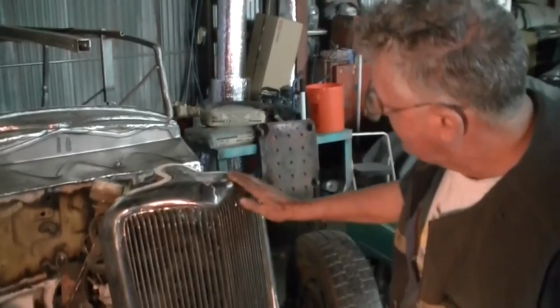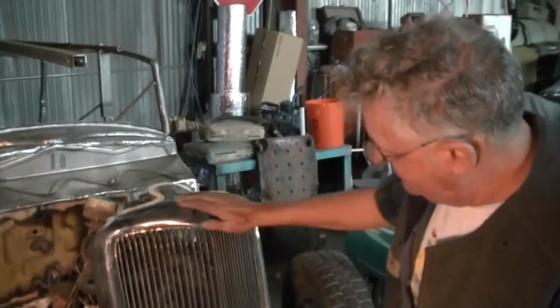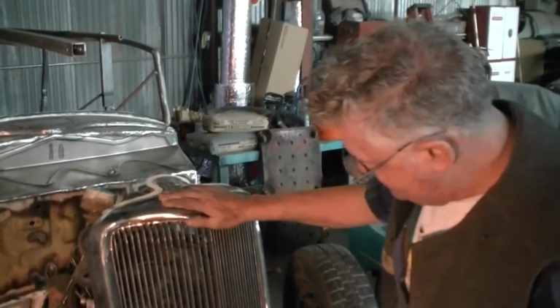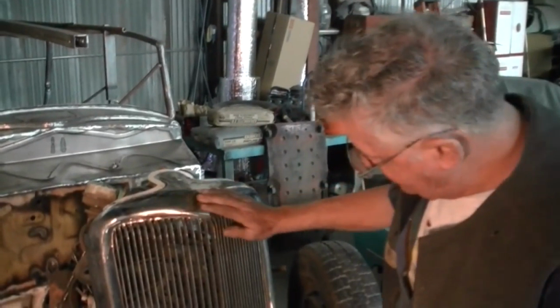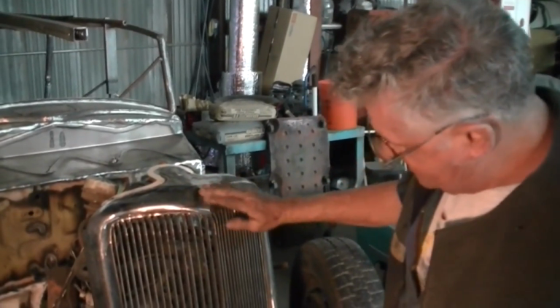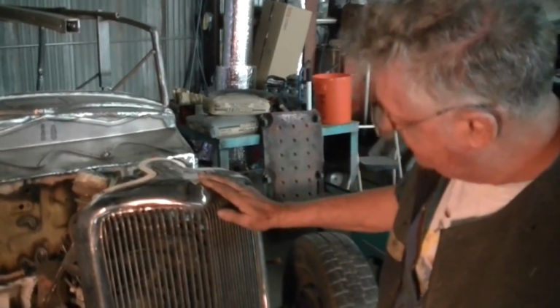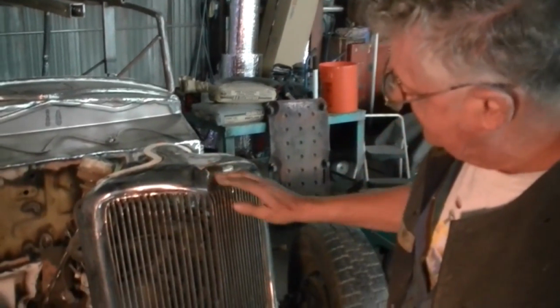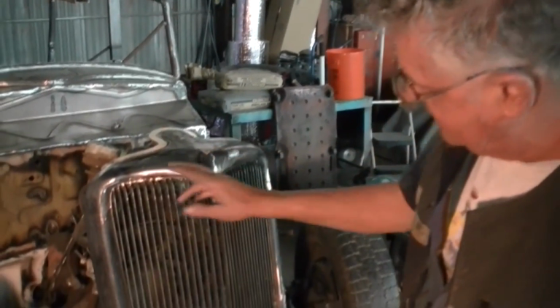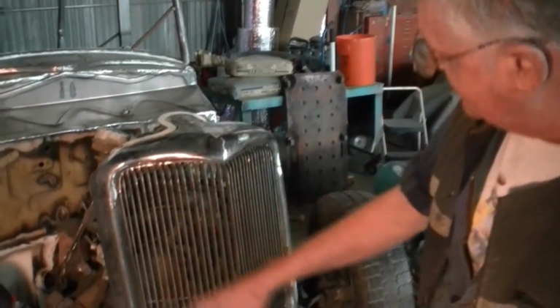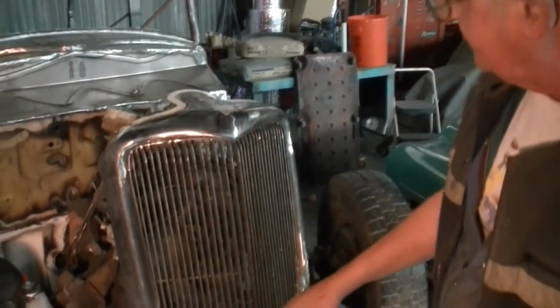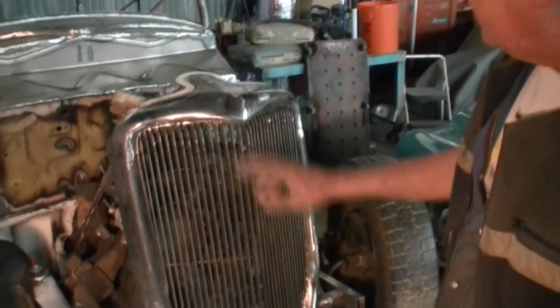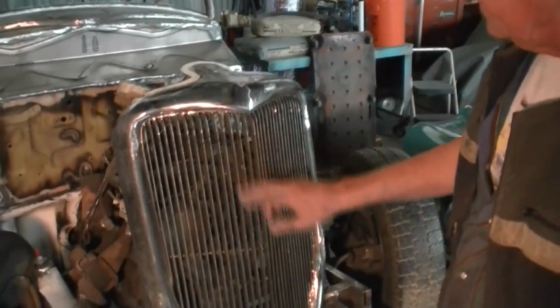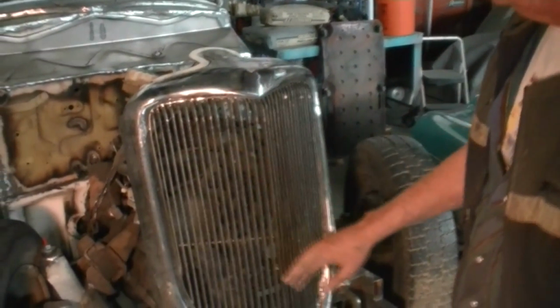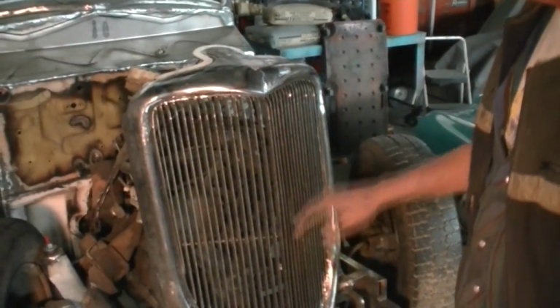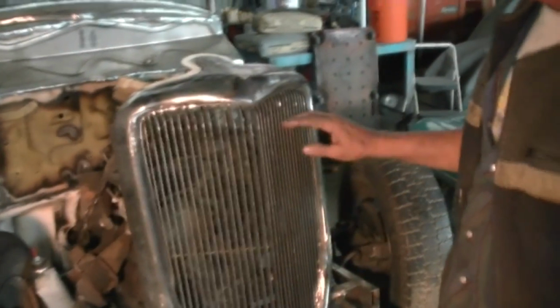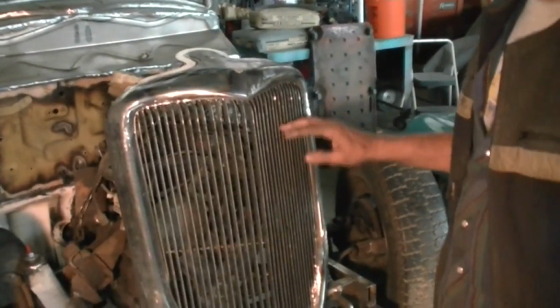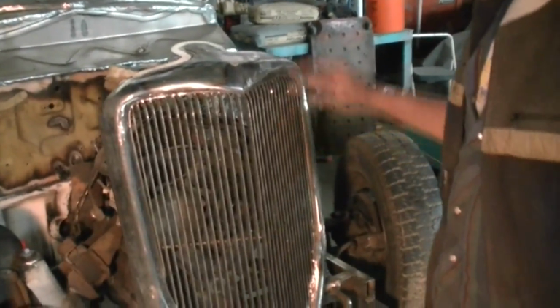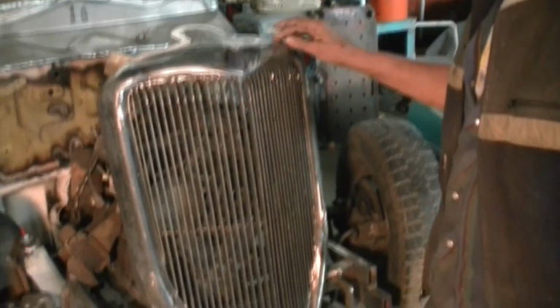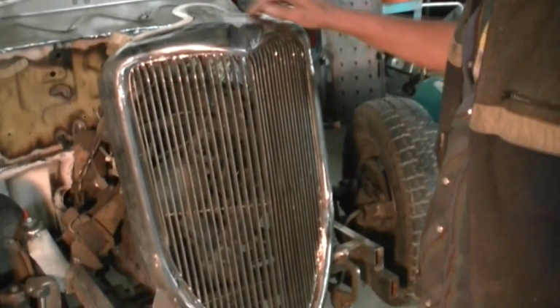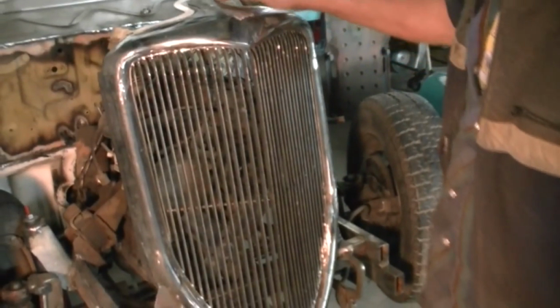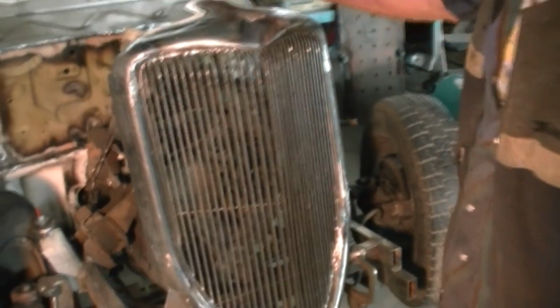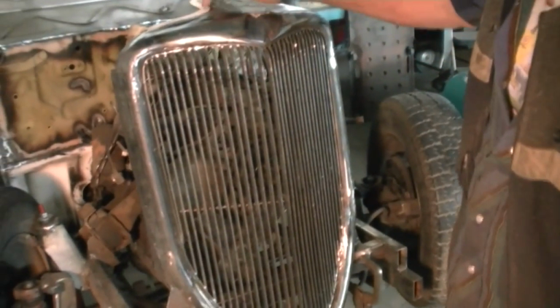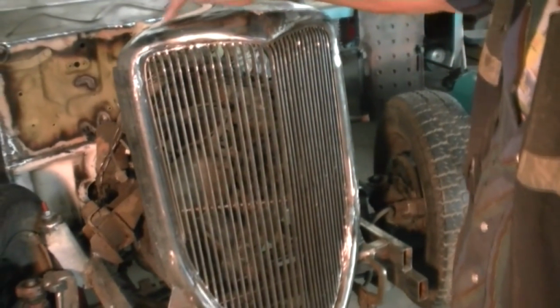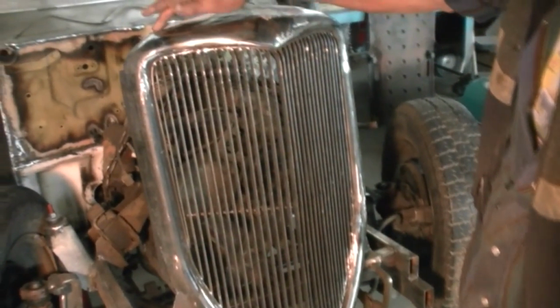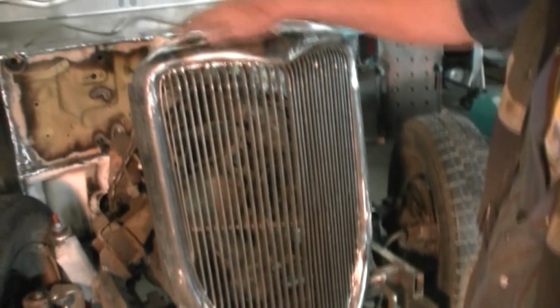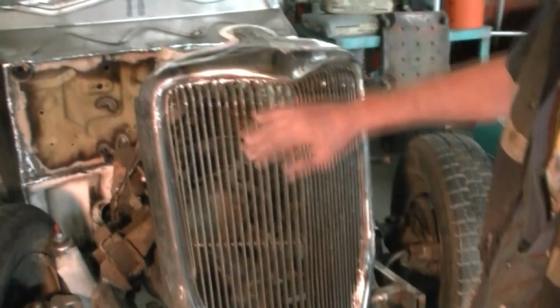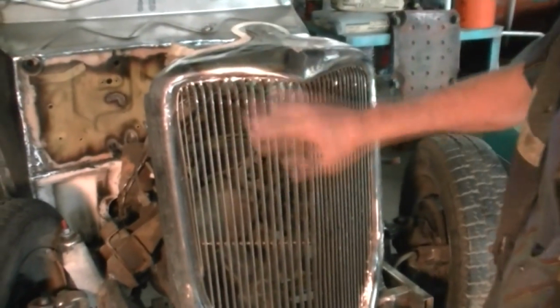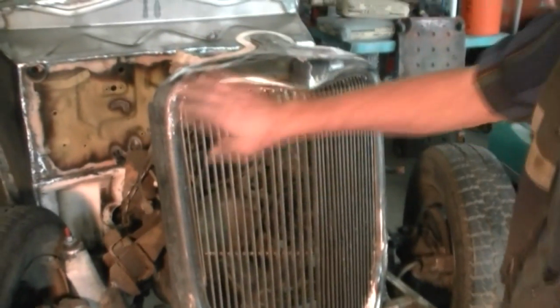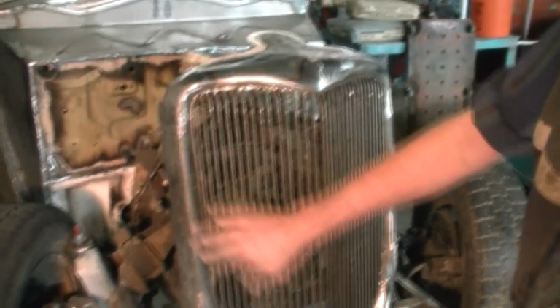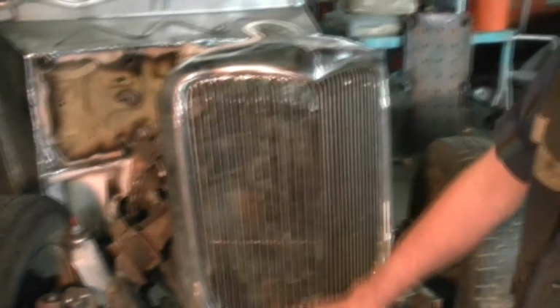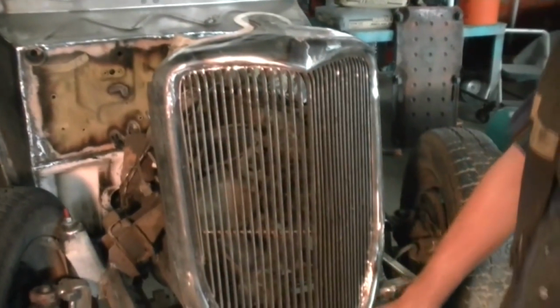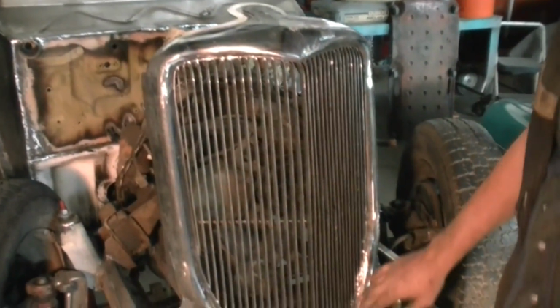I'm just finishing up the grill here. I've got it basically made — got all the grill bars in it, got all the piece around here where the hood closes and everything. But I've got to do a lot of clean up on it yet.